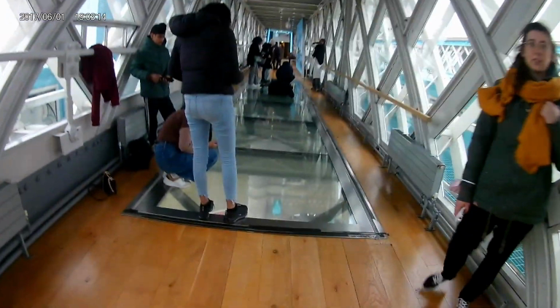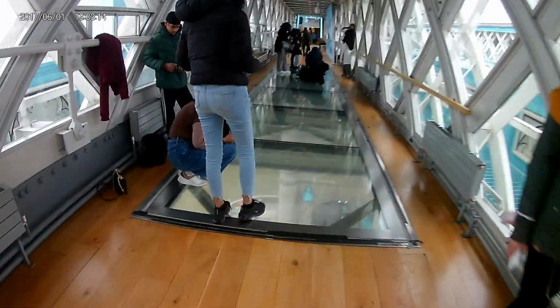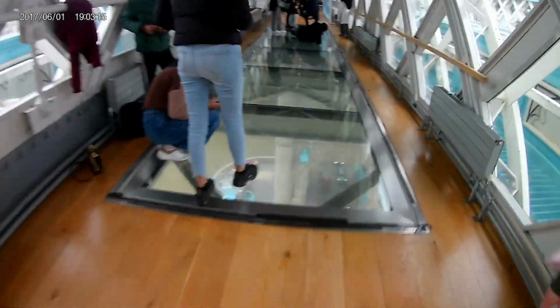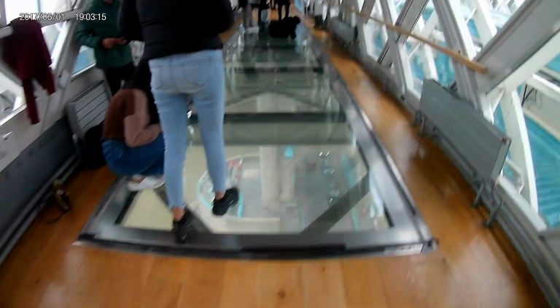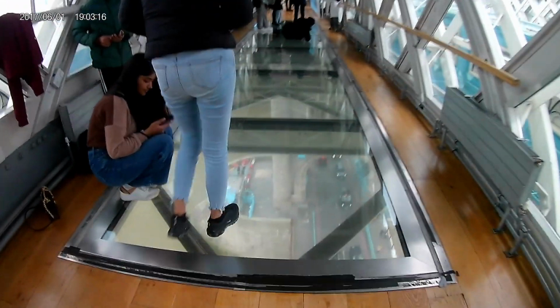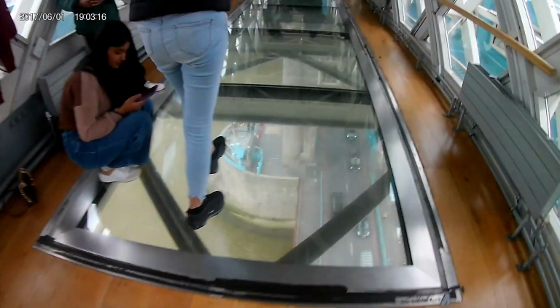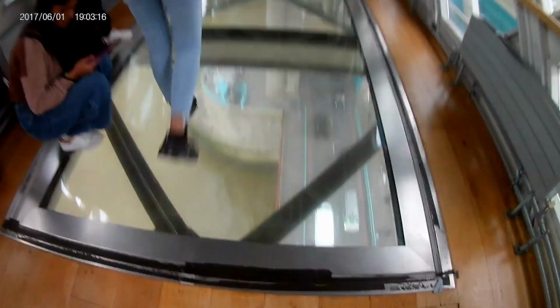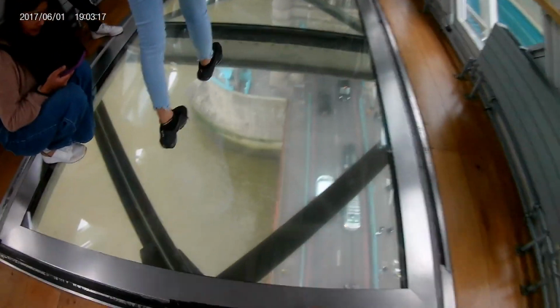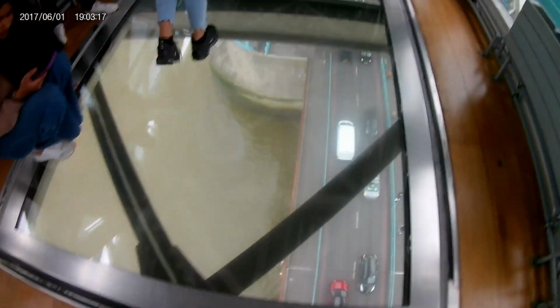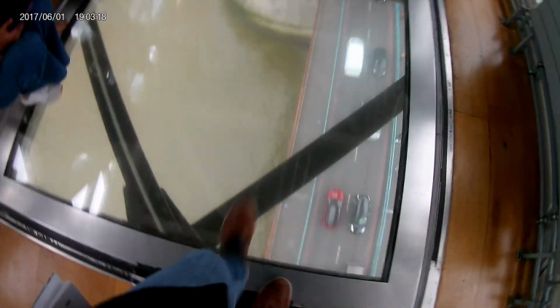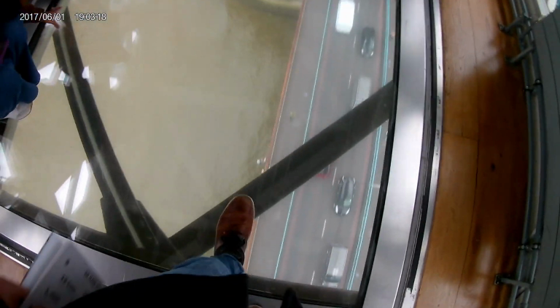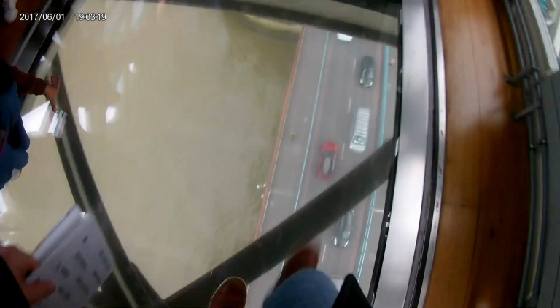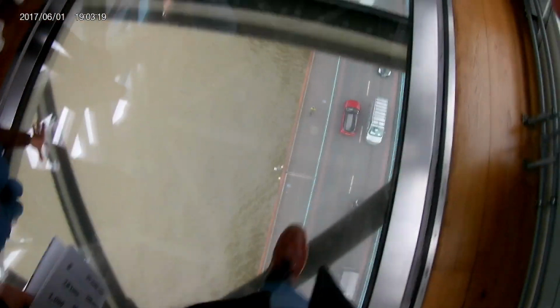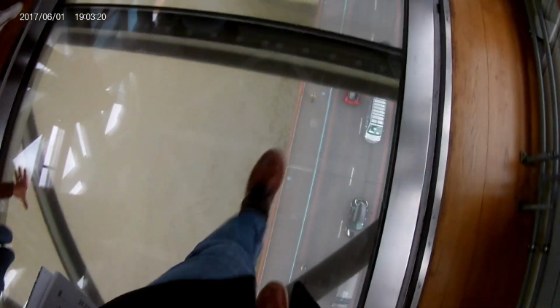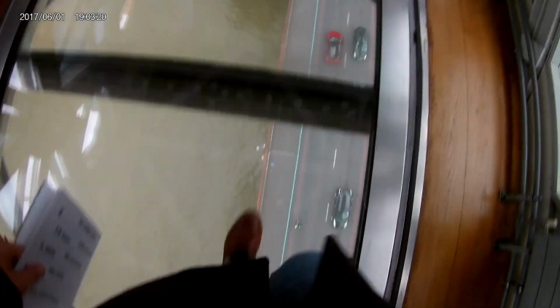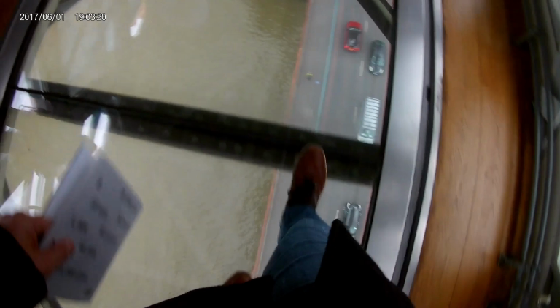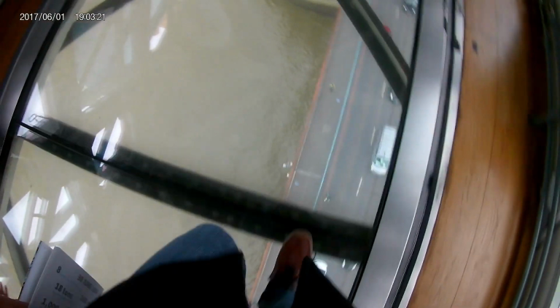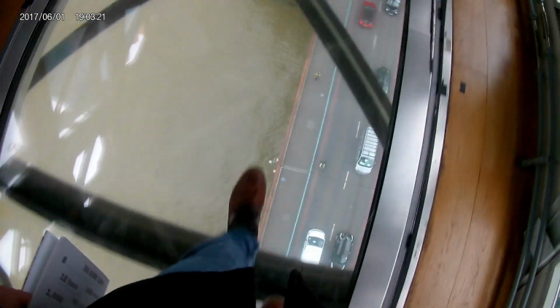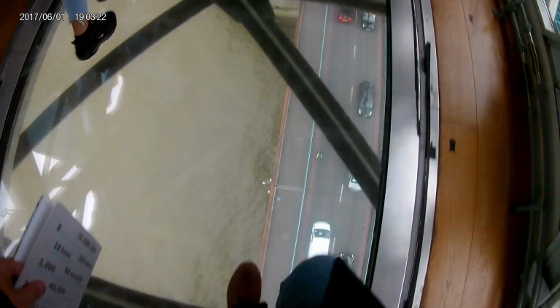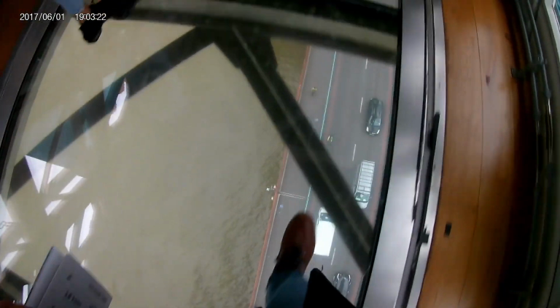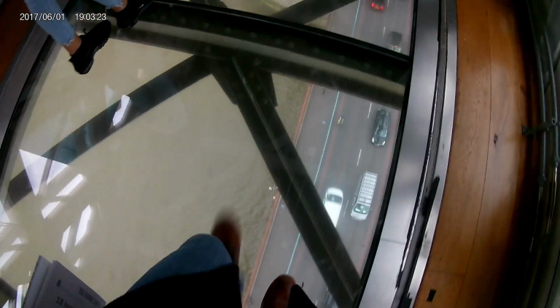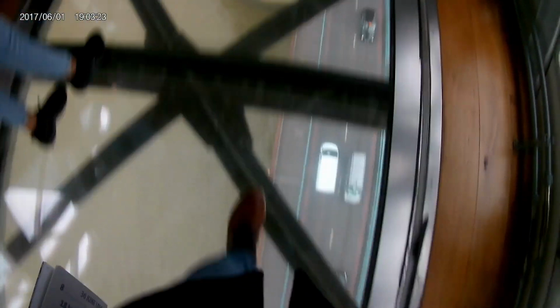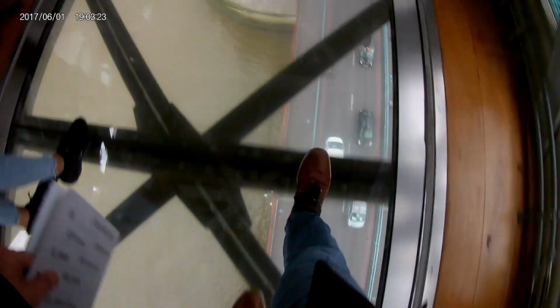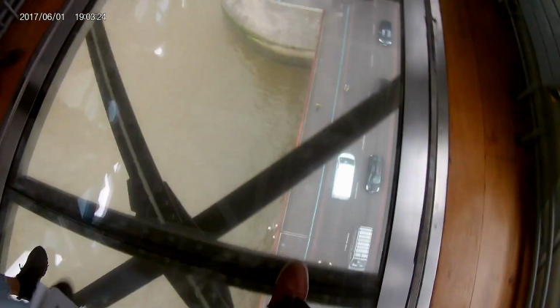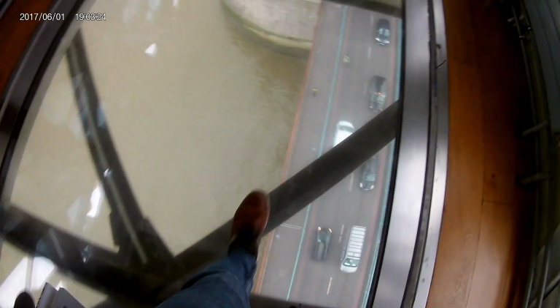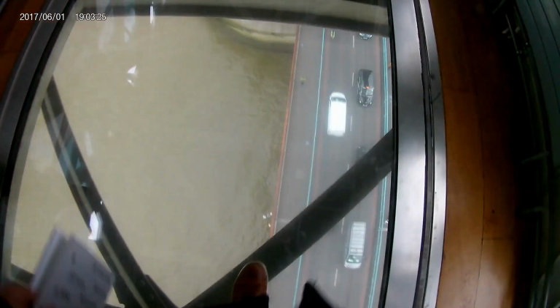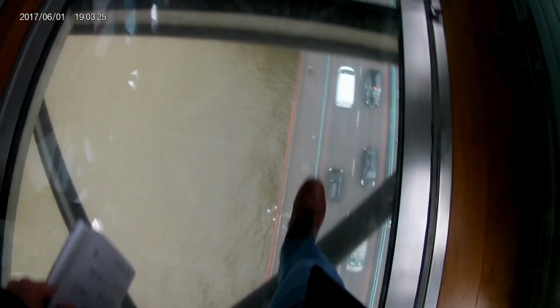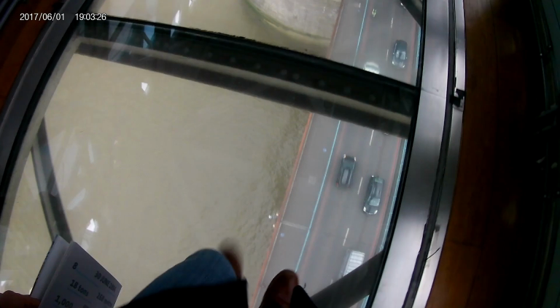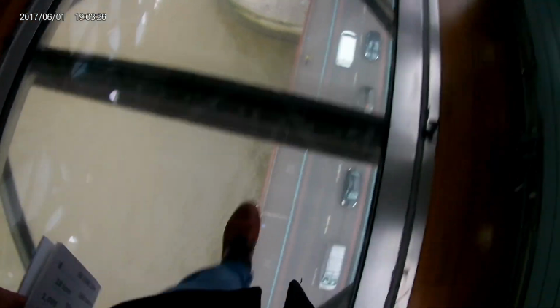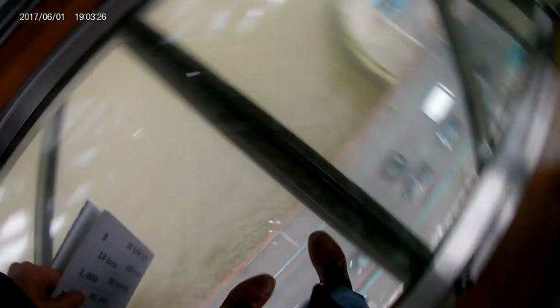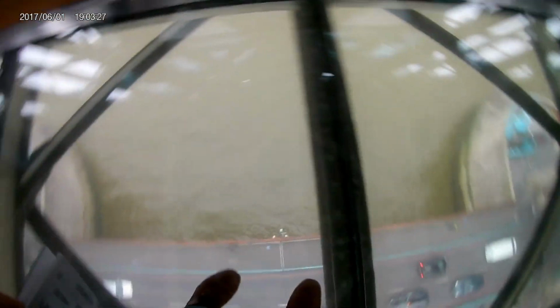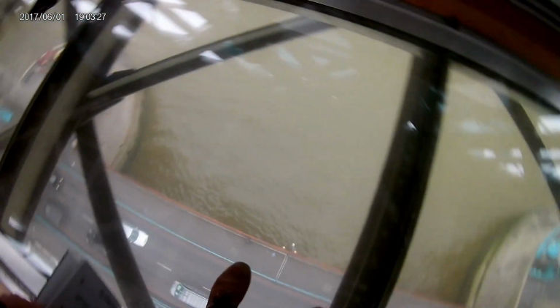One of the main attractions here is obviously this glass floor. If you're afraid of heights you can walk along the side, but rest assured the glass is actually pretty sturdy and the chances of anything happening are very very low.